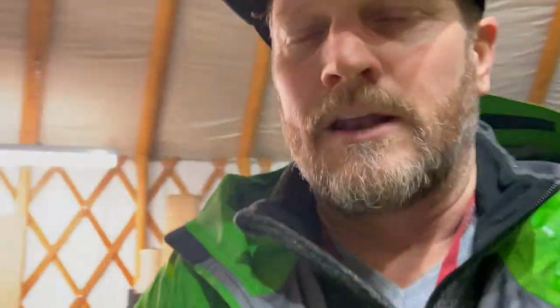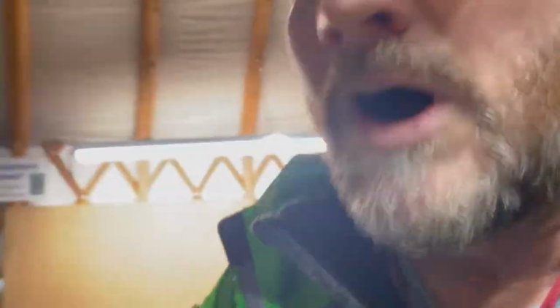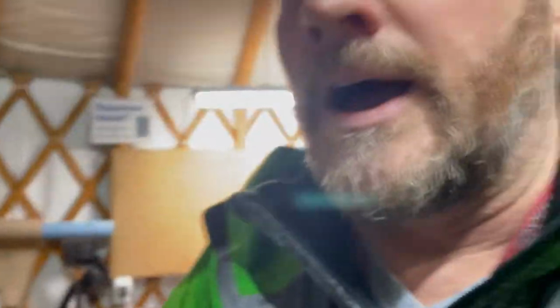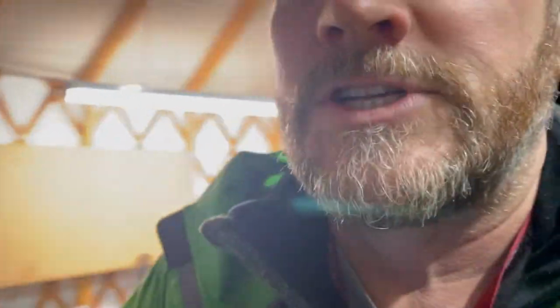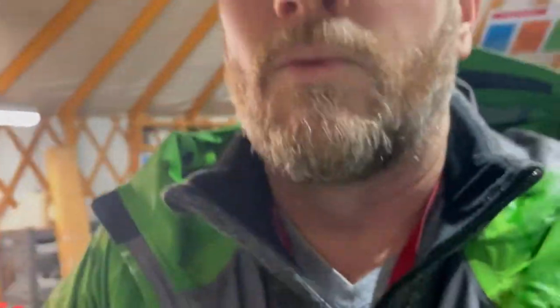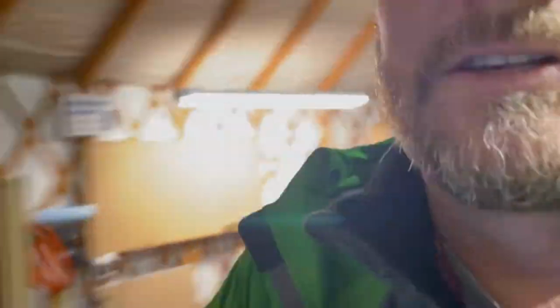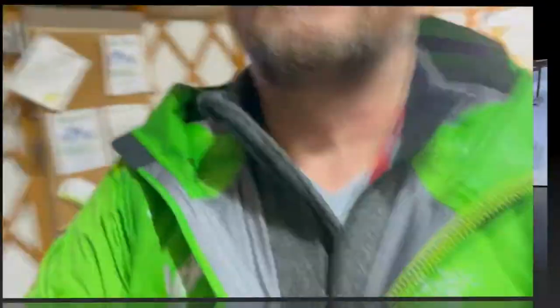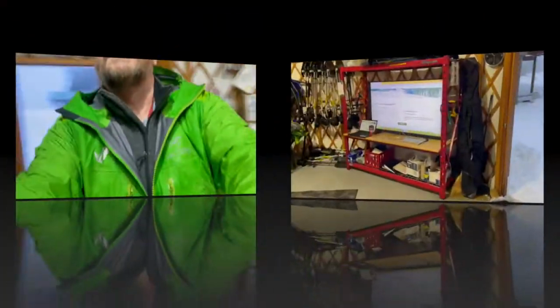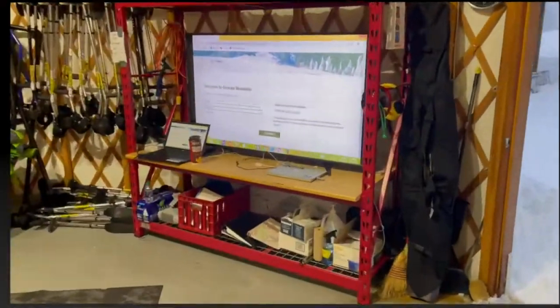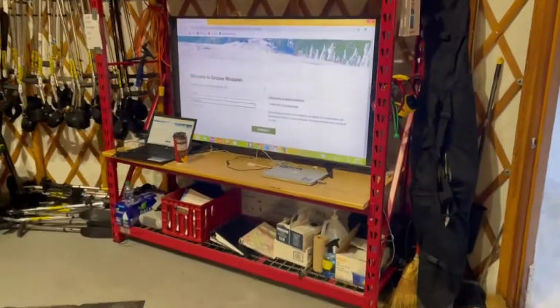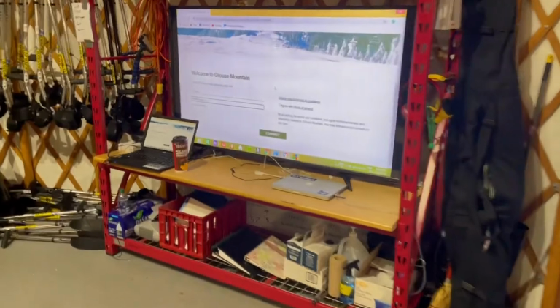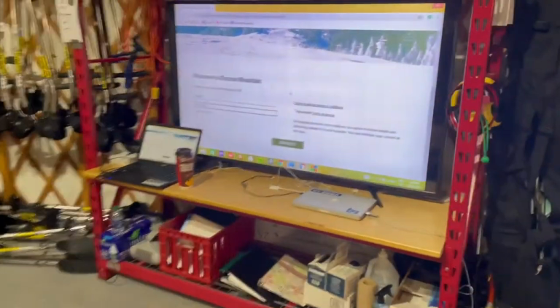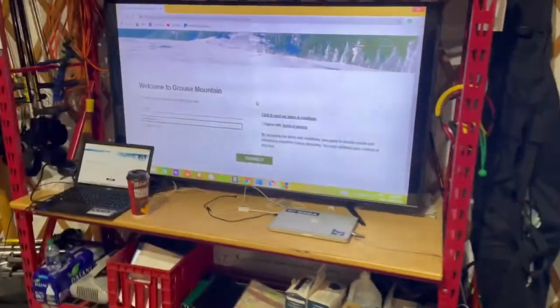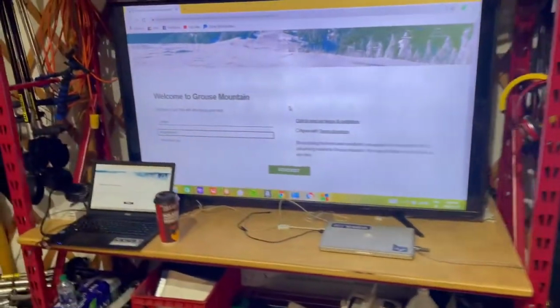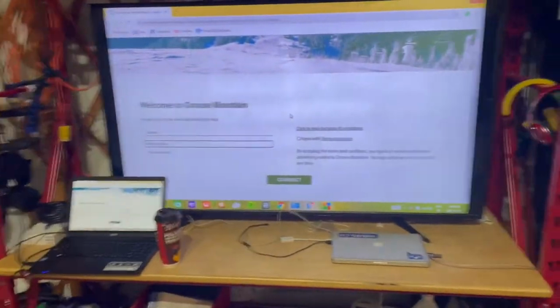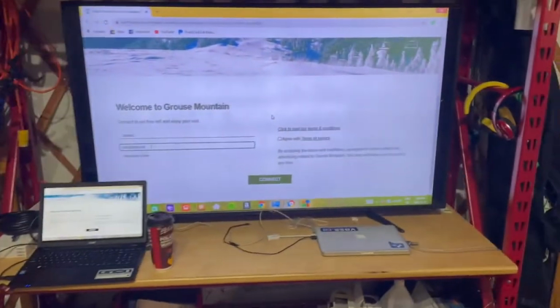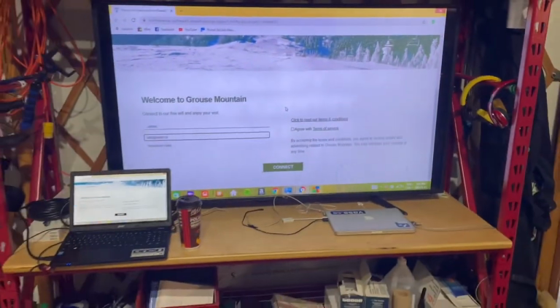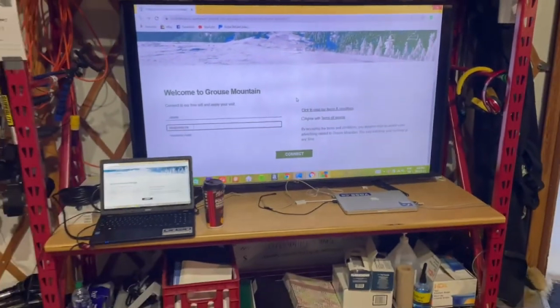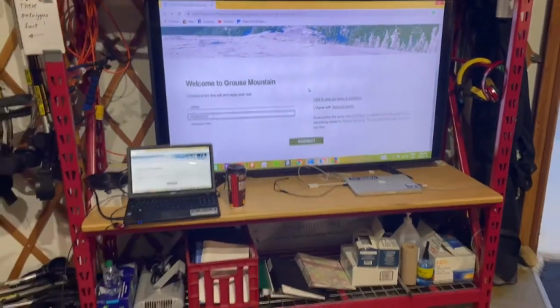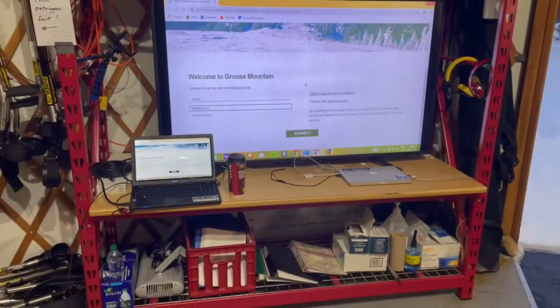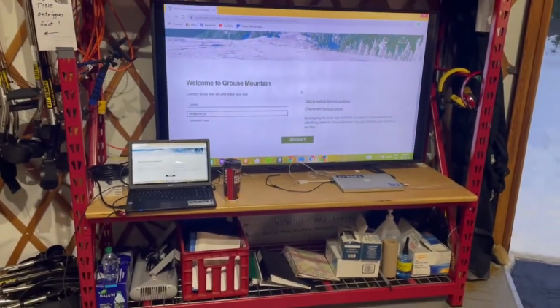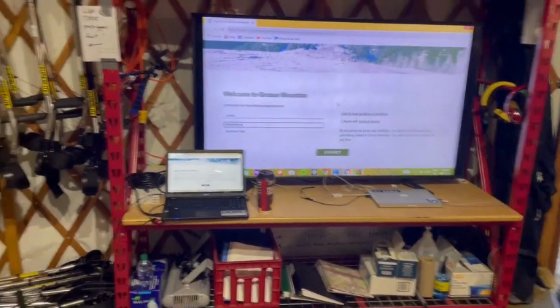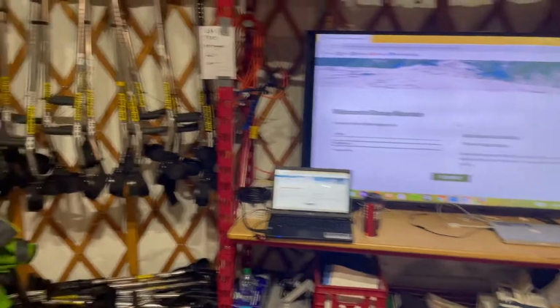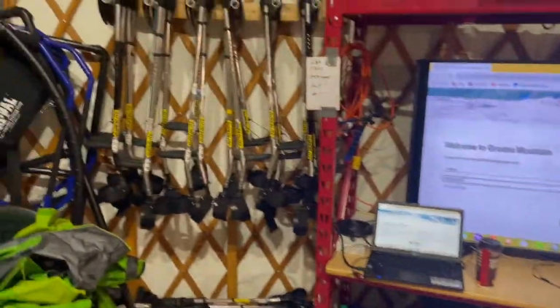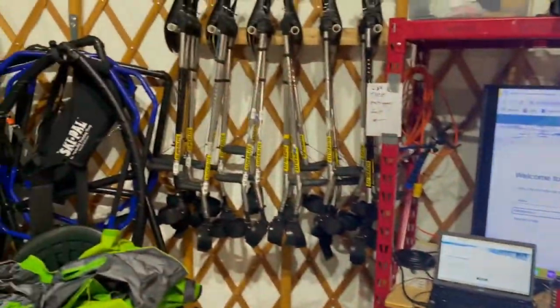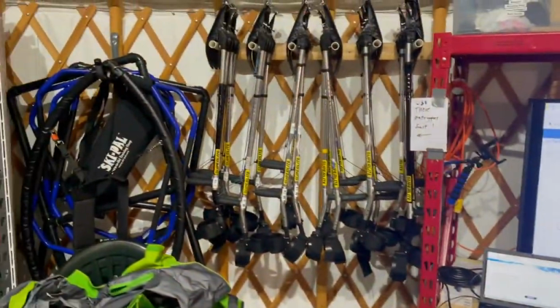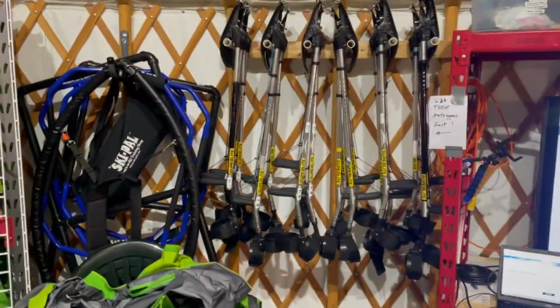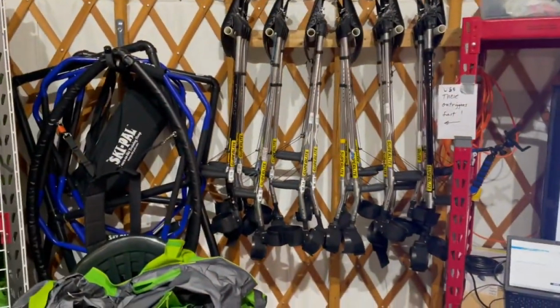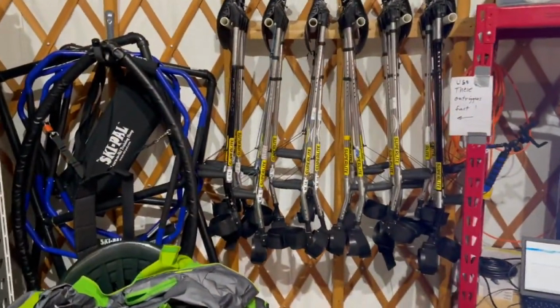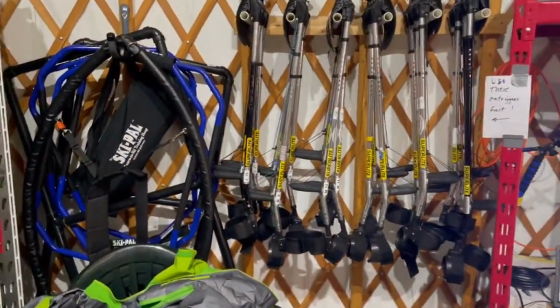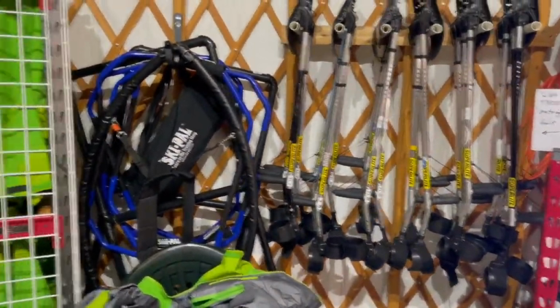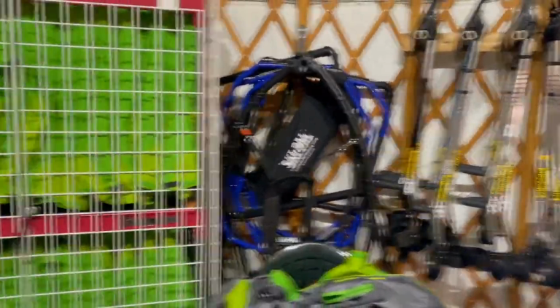Walking over to this part of the room, we've got a little technology center with a big screen for training video analysis and all that good stuff, plus tons of outriggers for helping people with balance and initiating turns.